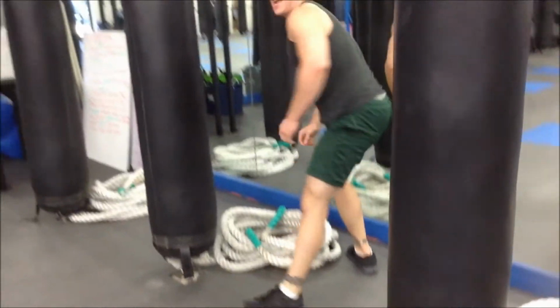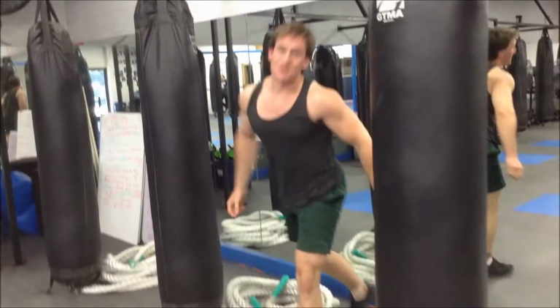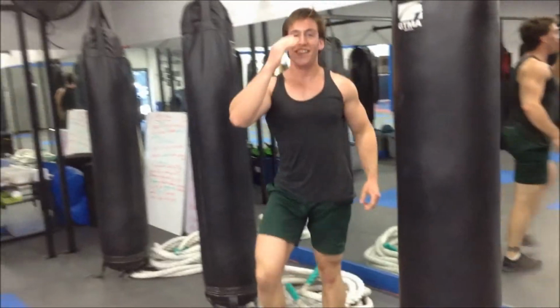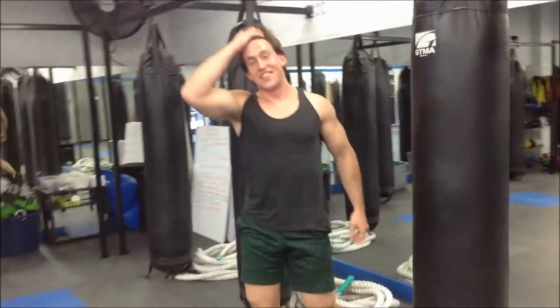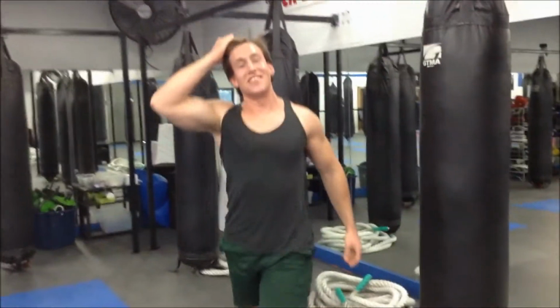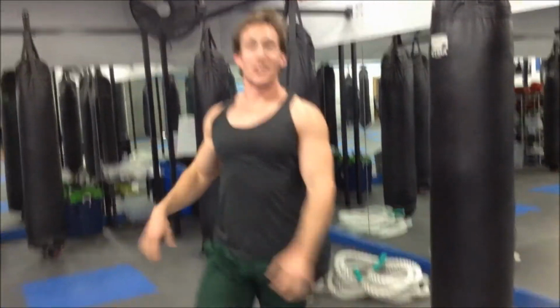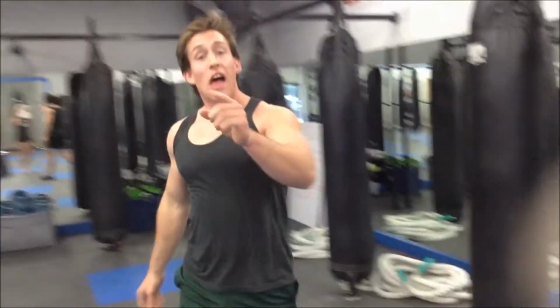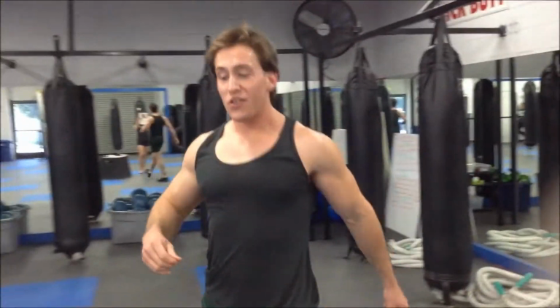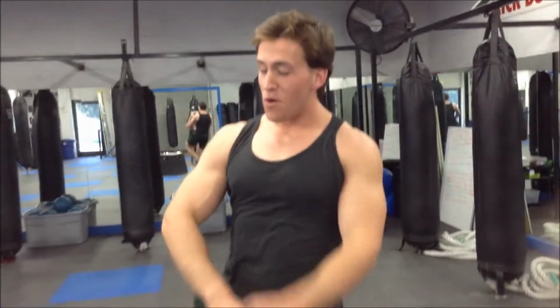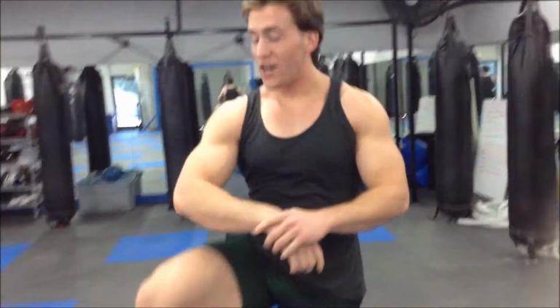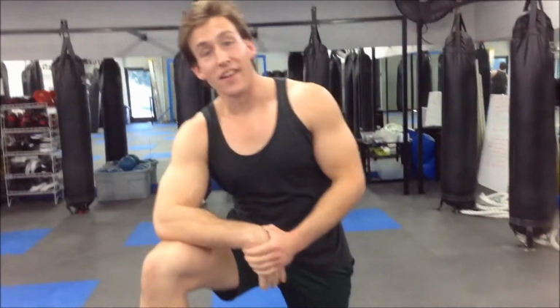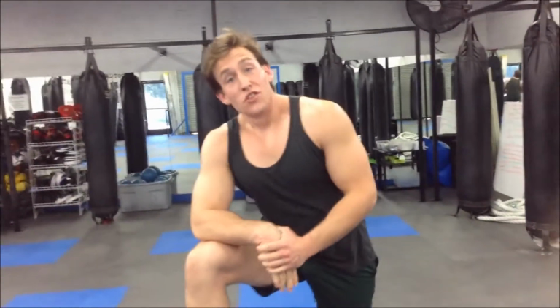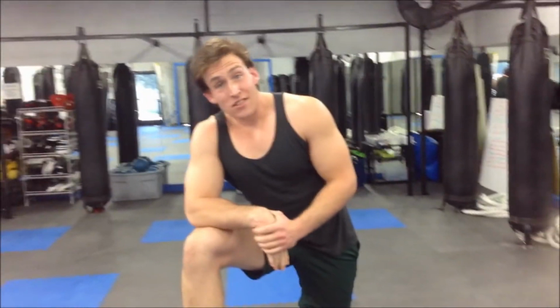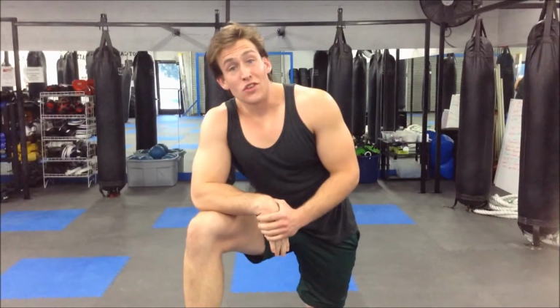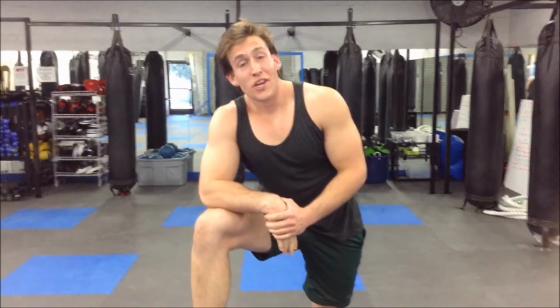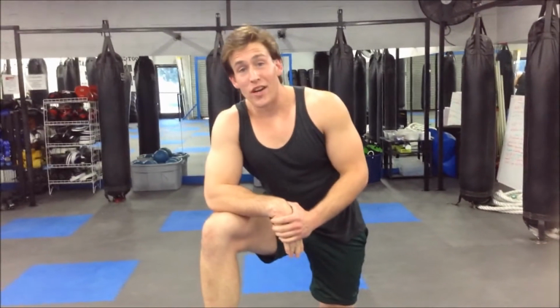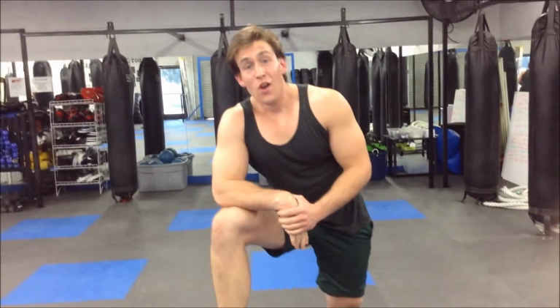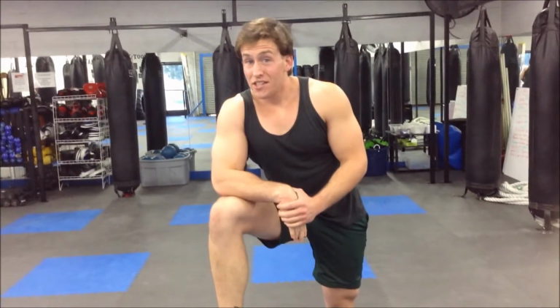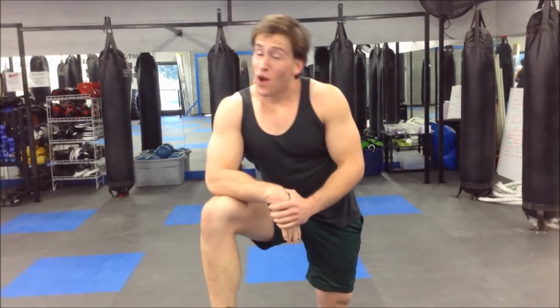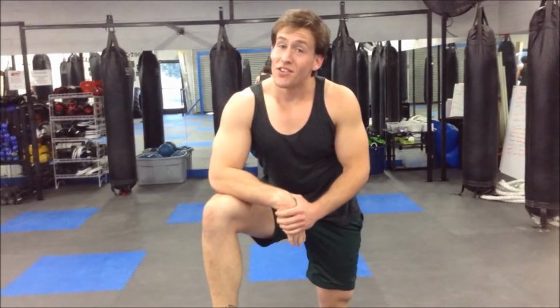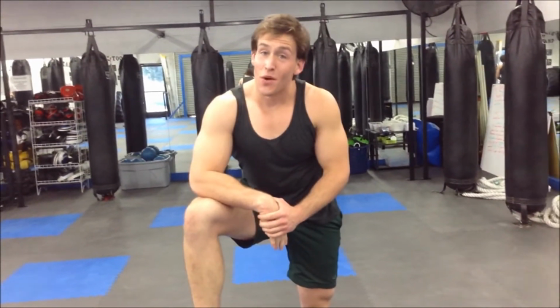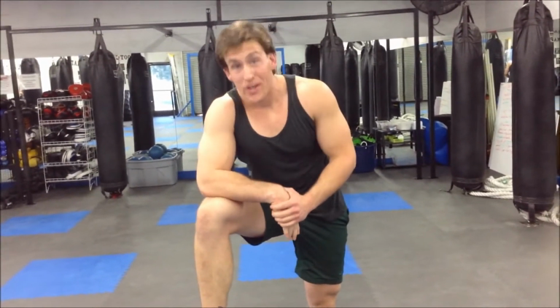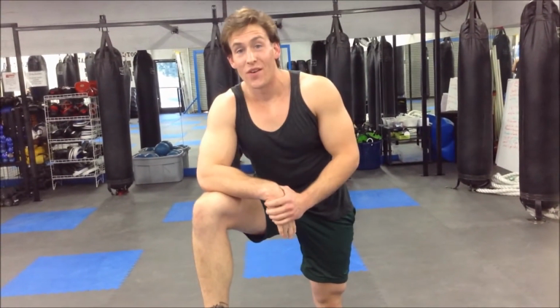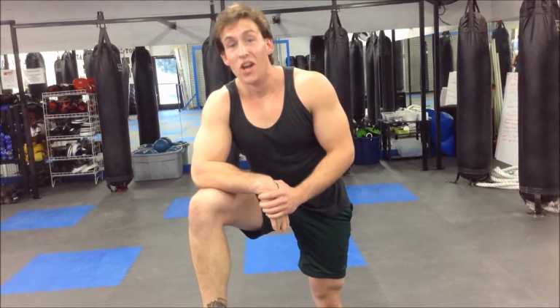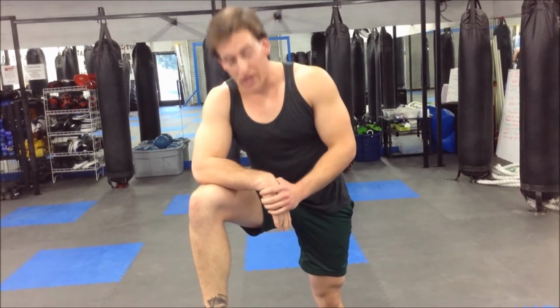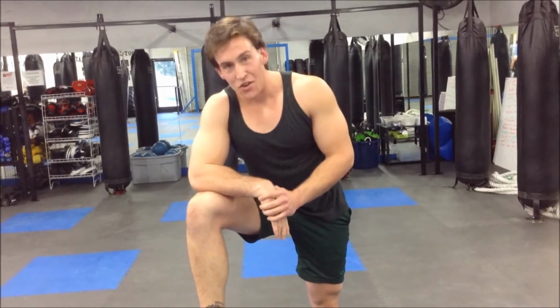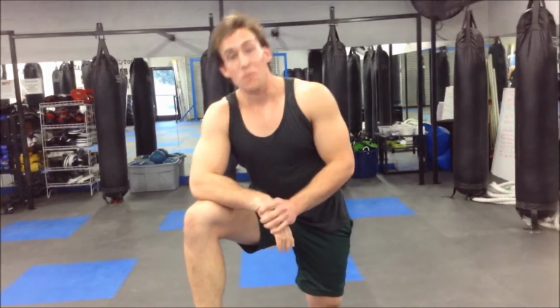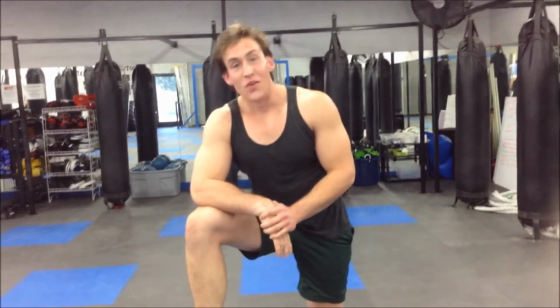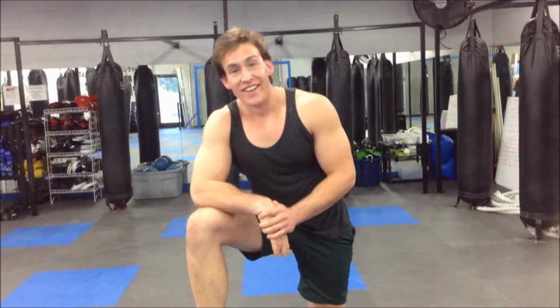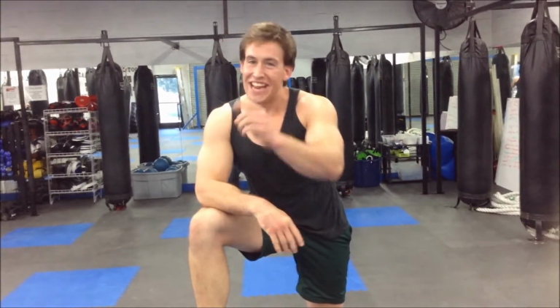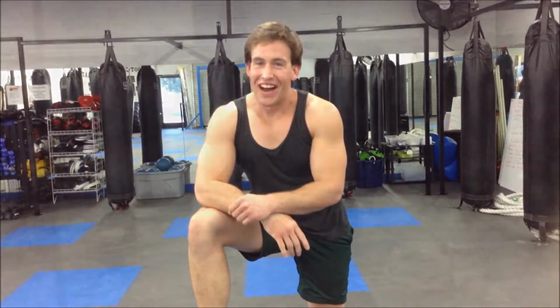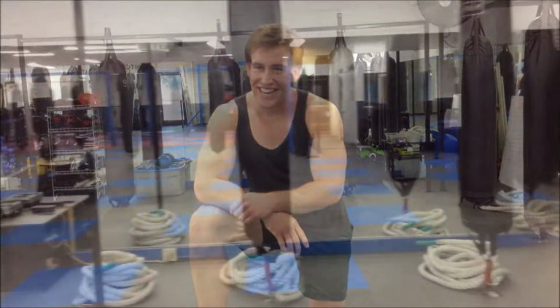And that, my friends, concludes this episode of how to put your rope away correctly. The next time you see someone doing it incorrectly, or the next time you try to leave the studio without putting it away correctly, we'll catch you and we'll make you do it right. Thank you. Have a good day.